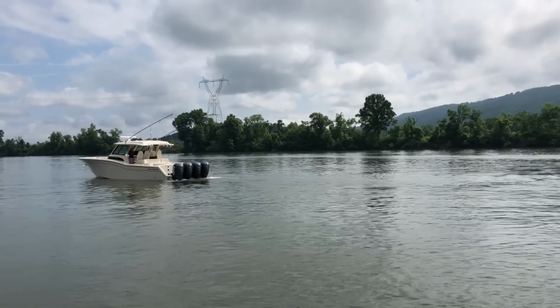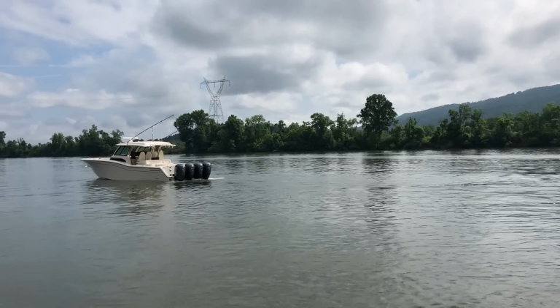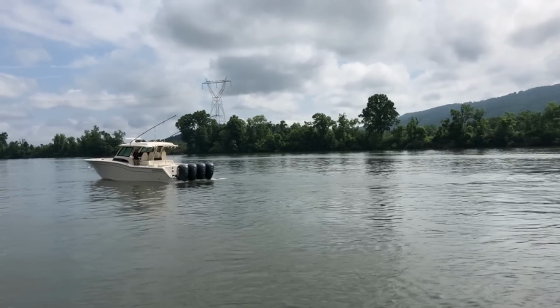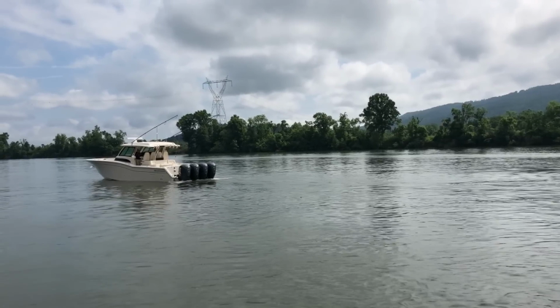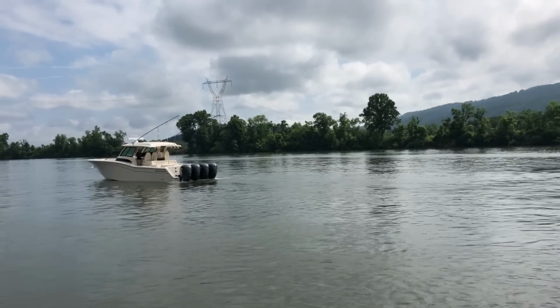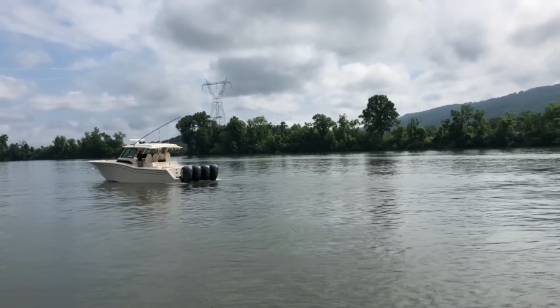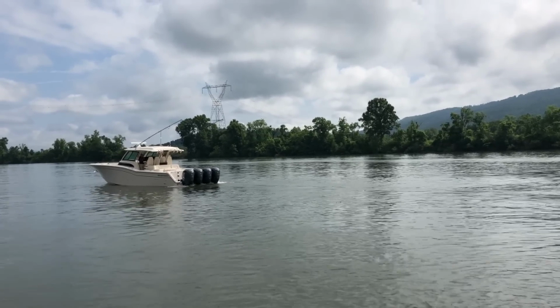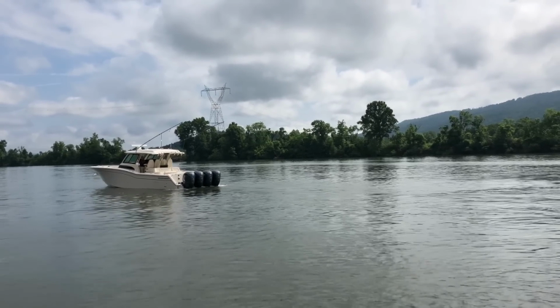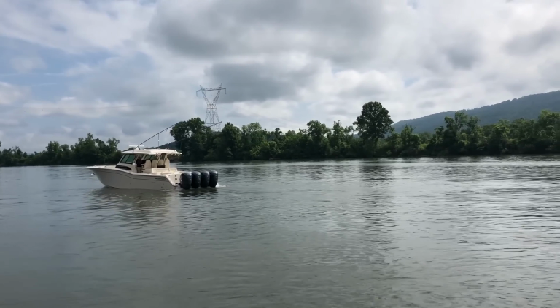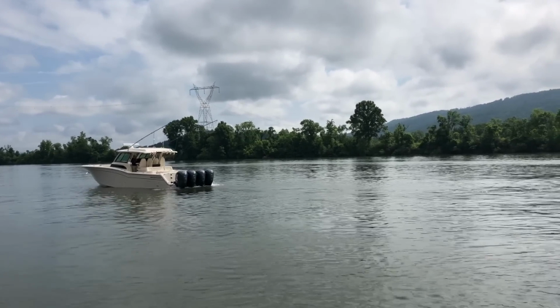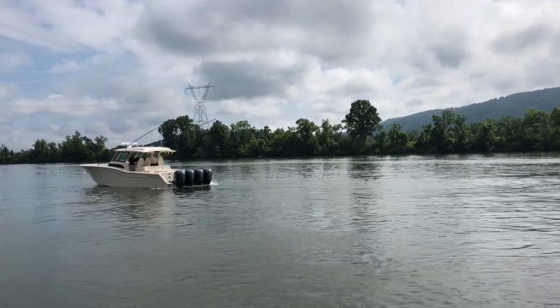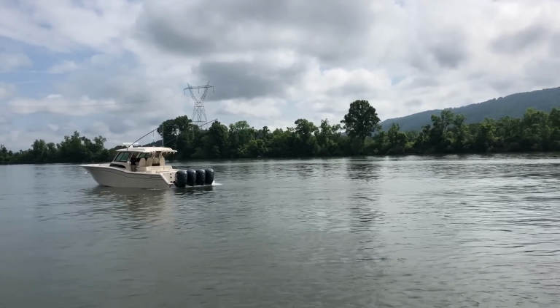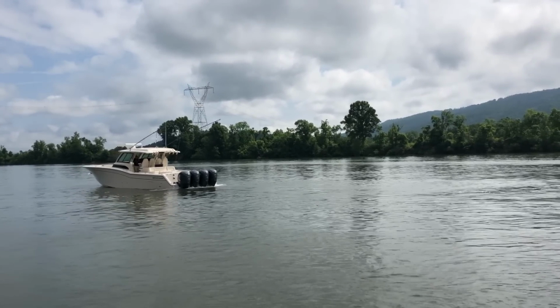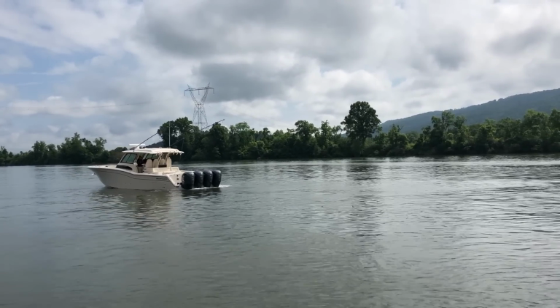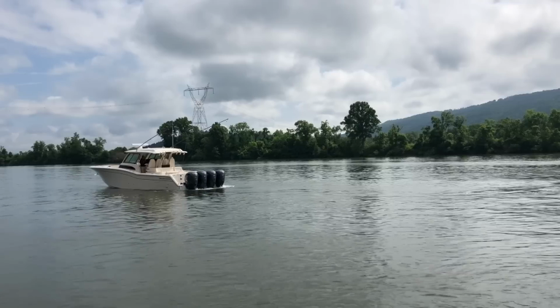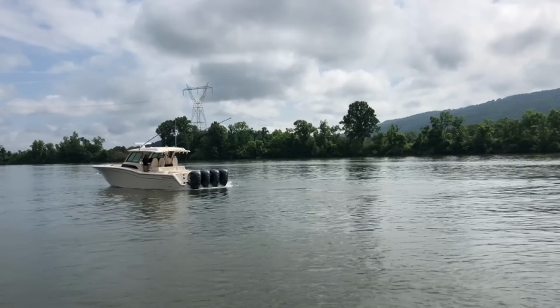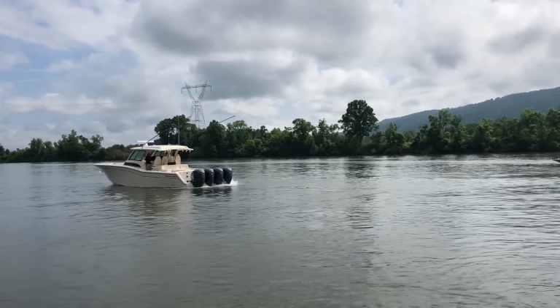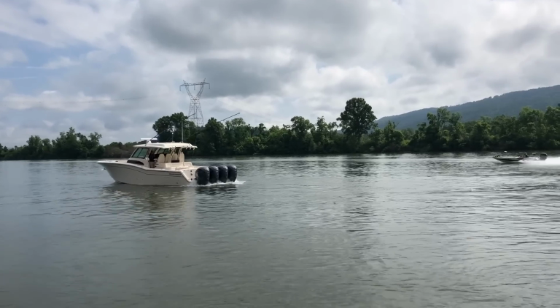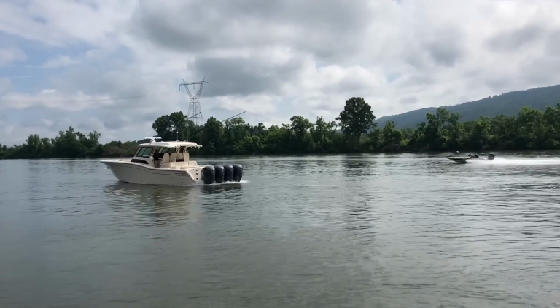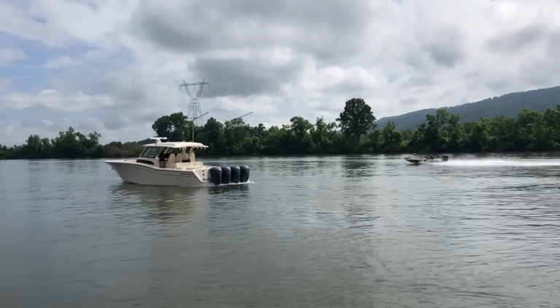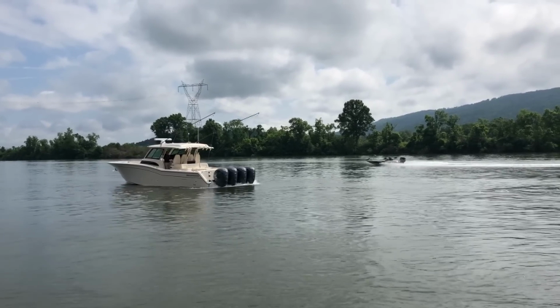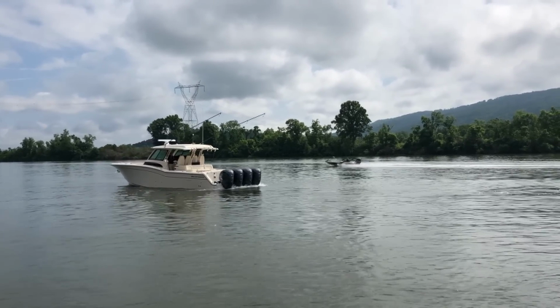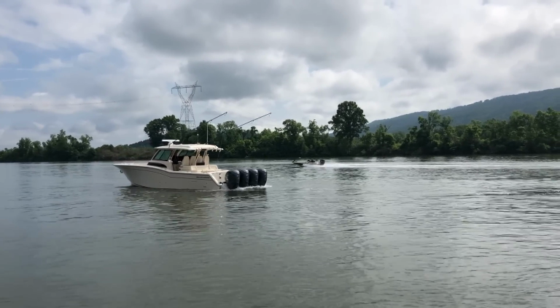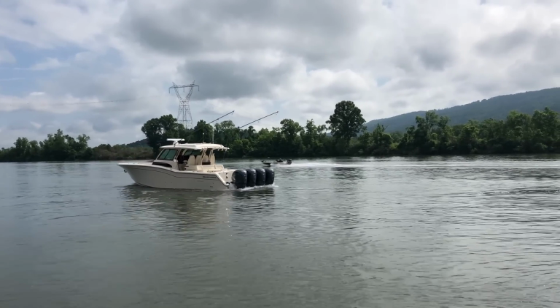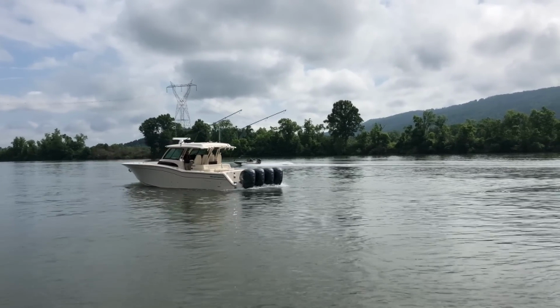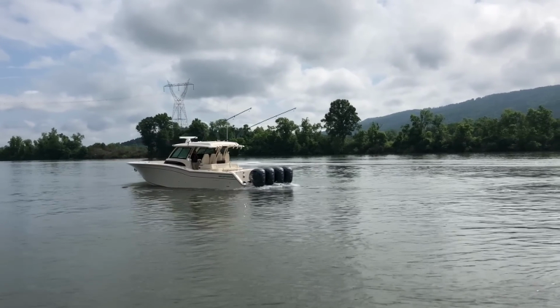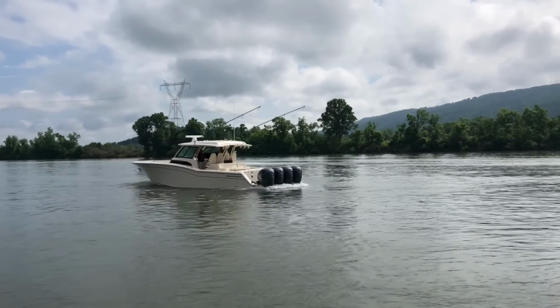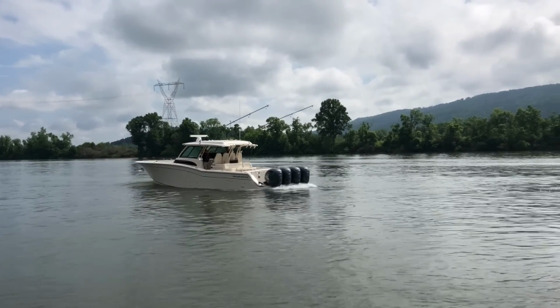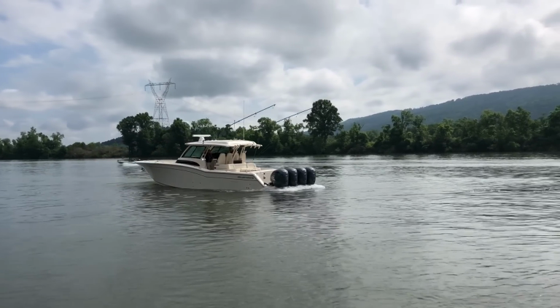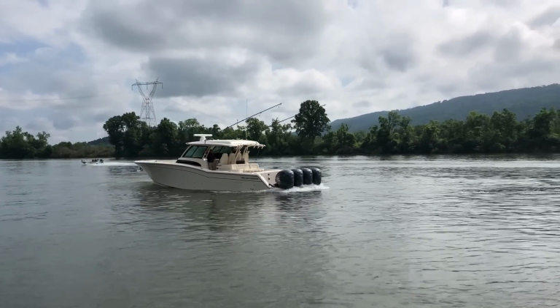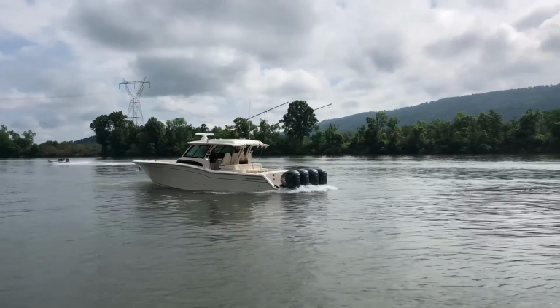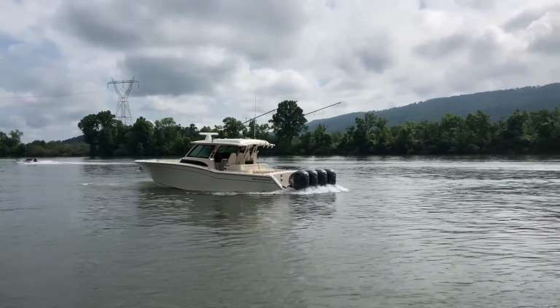The 425 XTO isn't just impressive in forward gear — it flies in reverse with a massive prop out. Just watch how these quad outboards pull this 45 foot gradient in reverse.